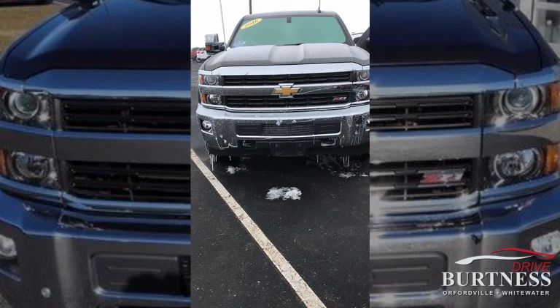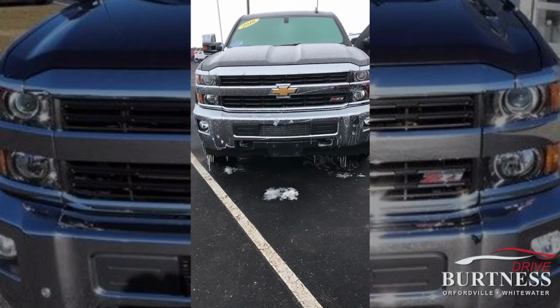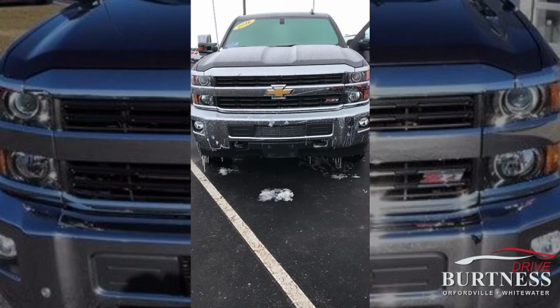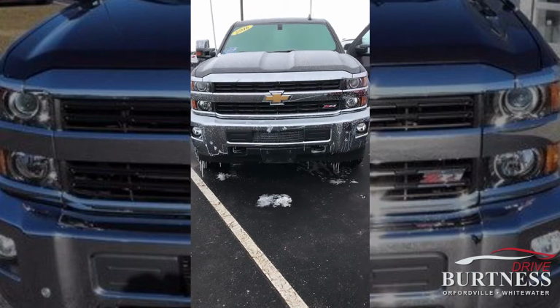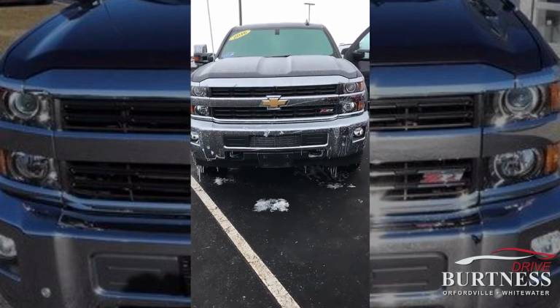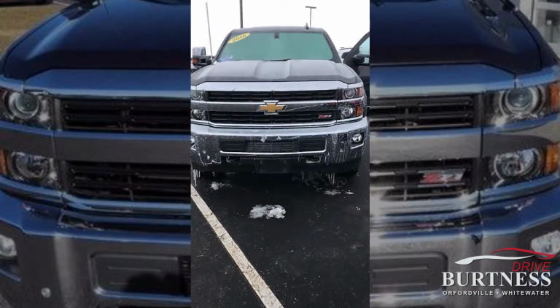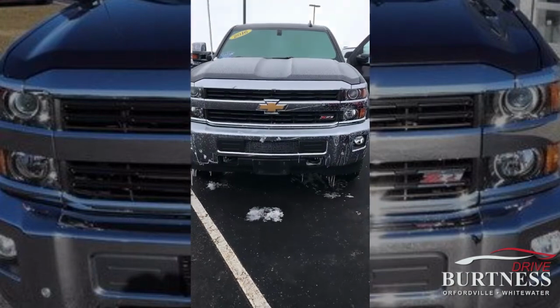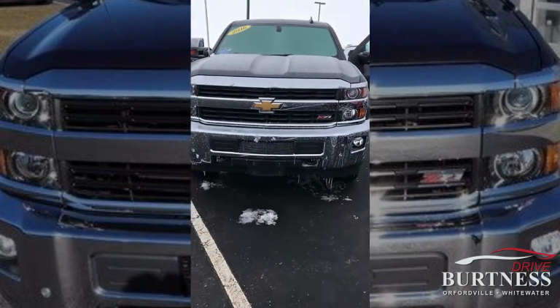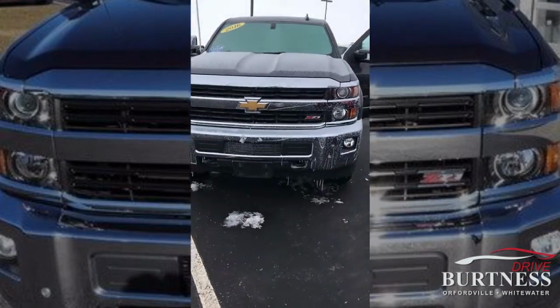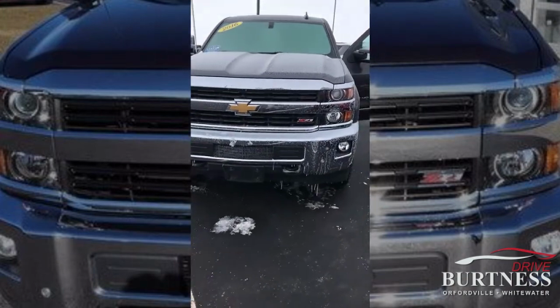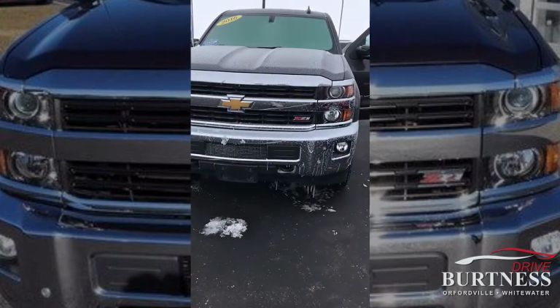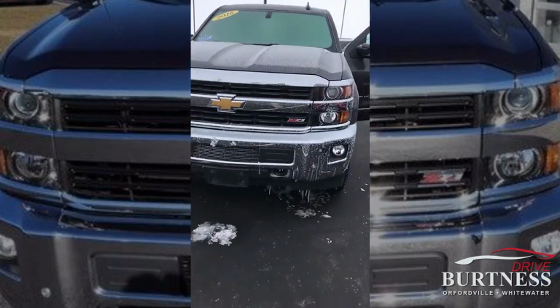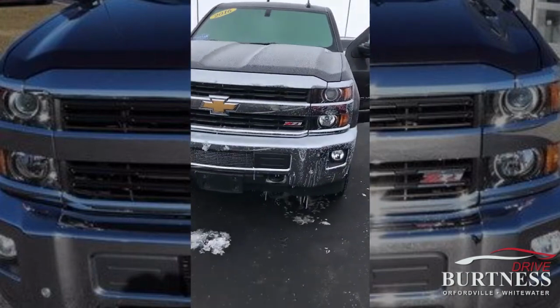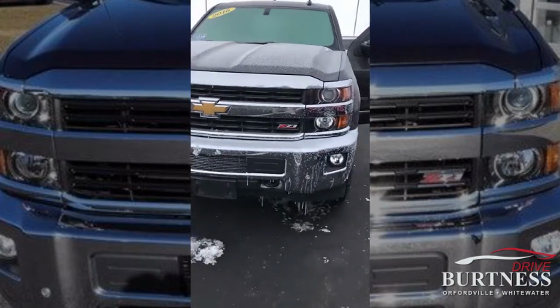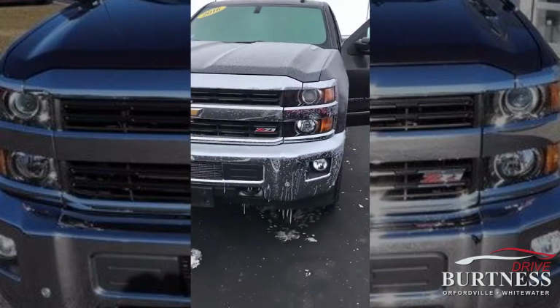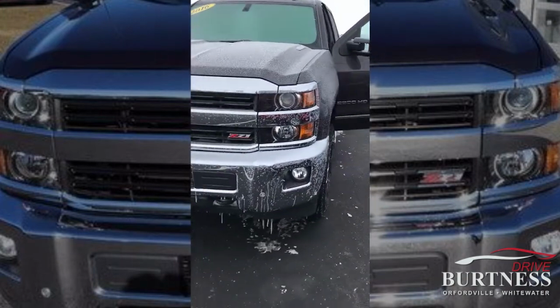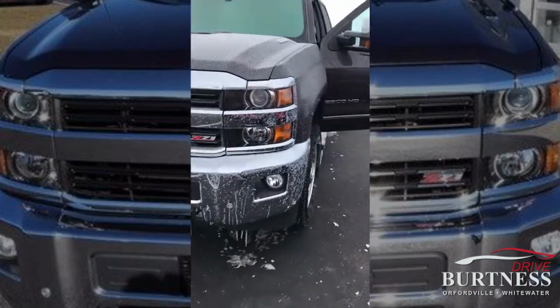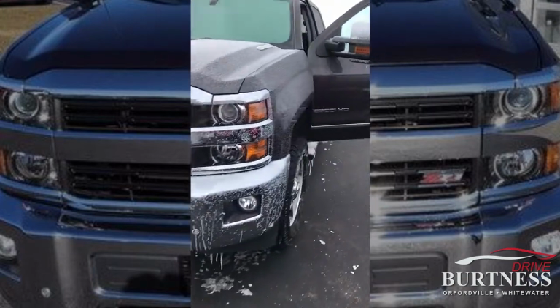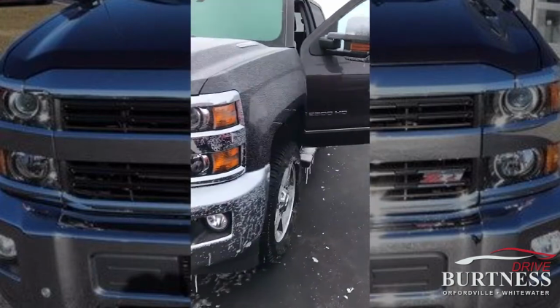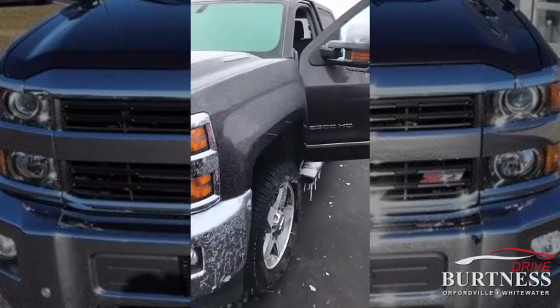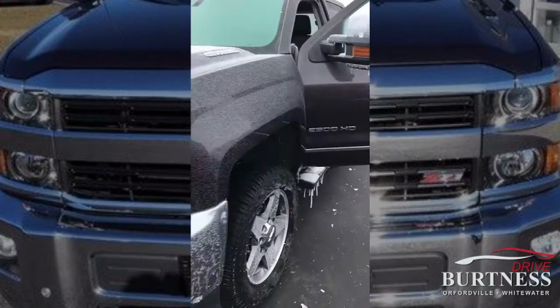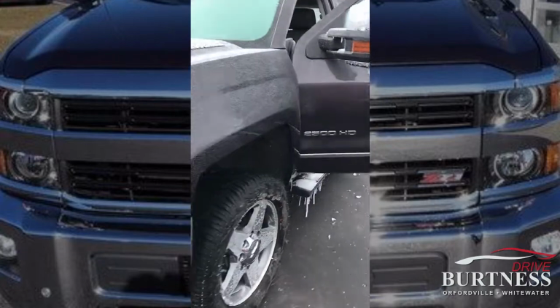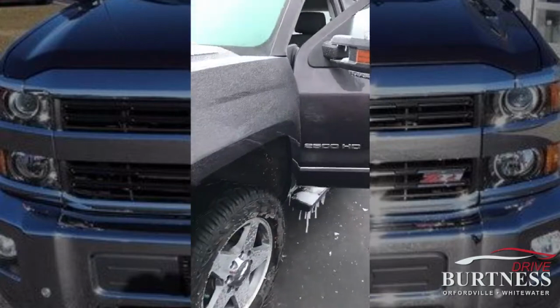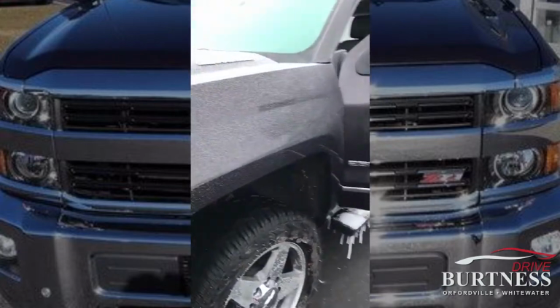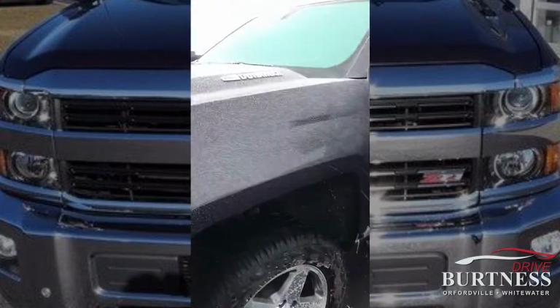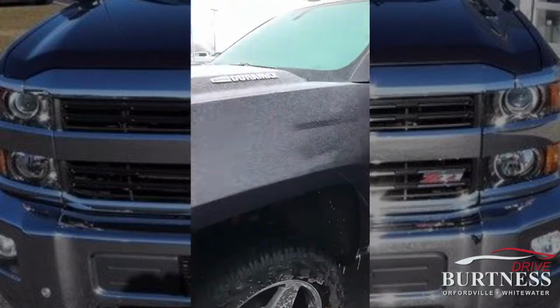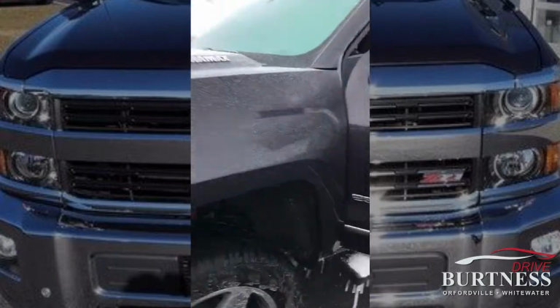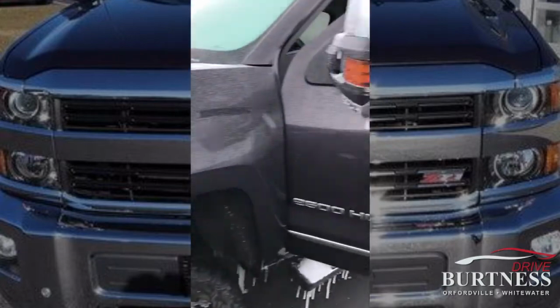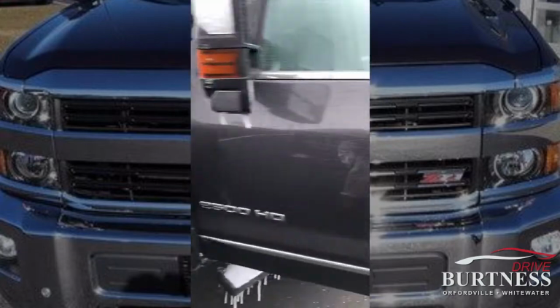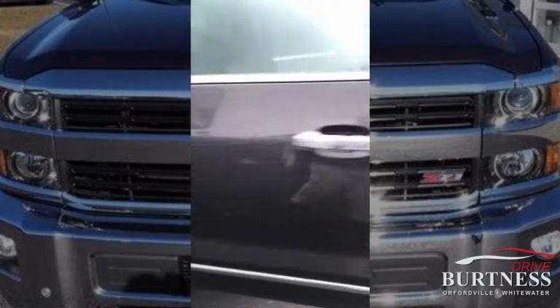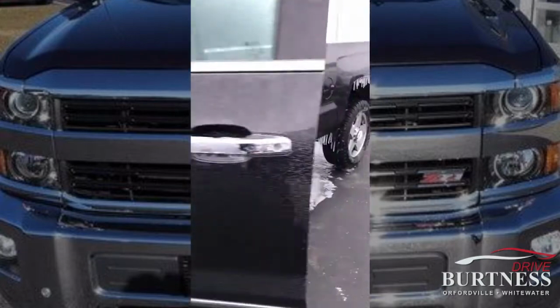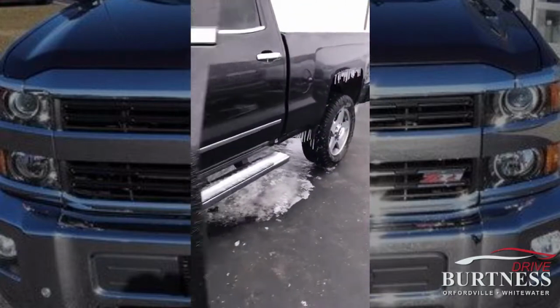Hi, Drew. This is a 2016 Silverado 2500 HD. It's a diesel.